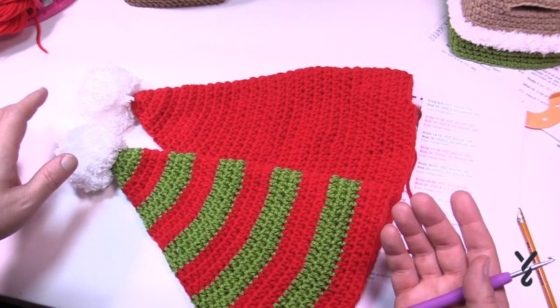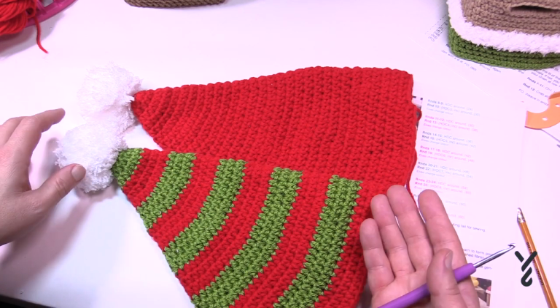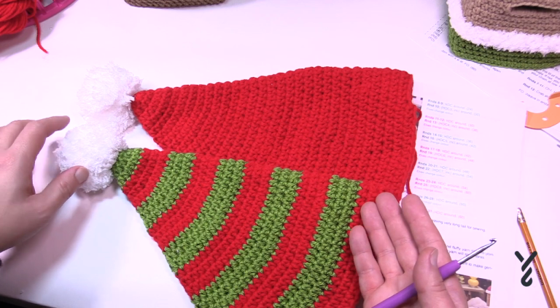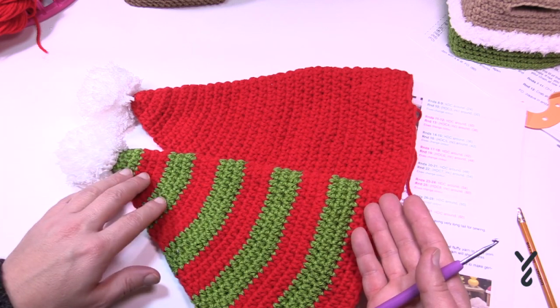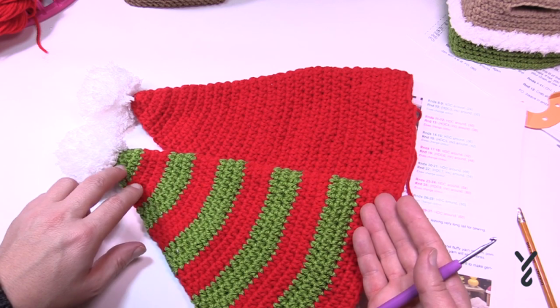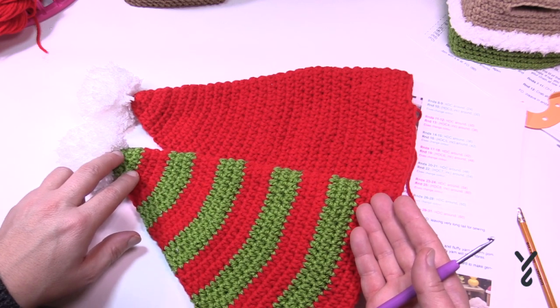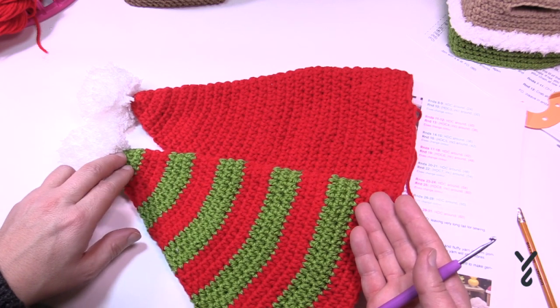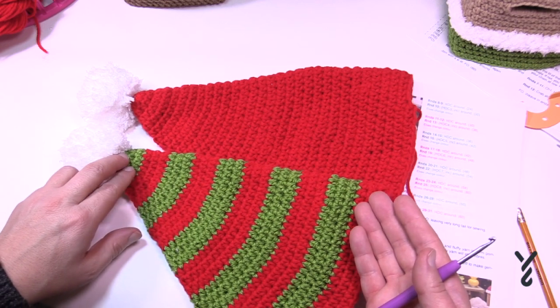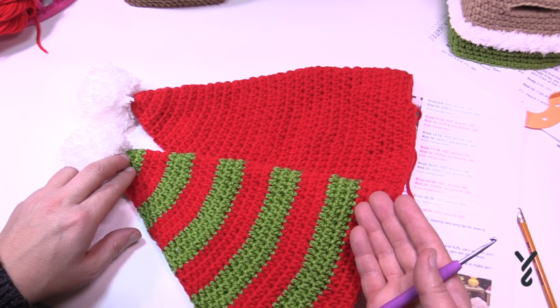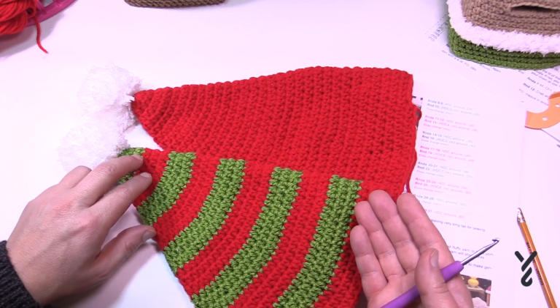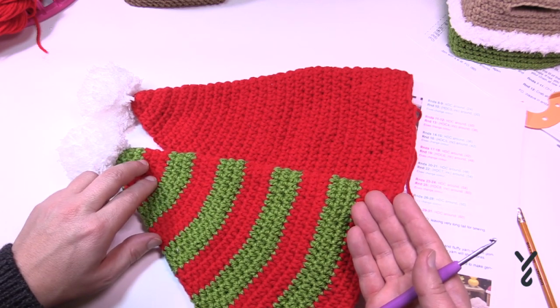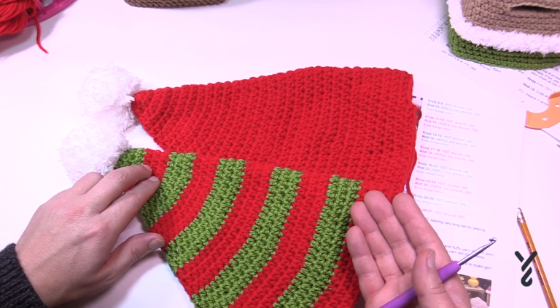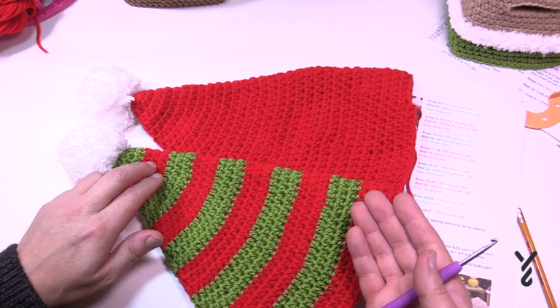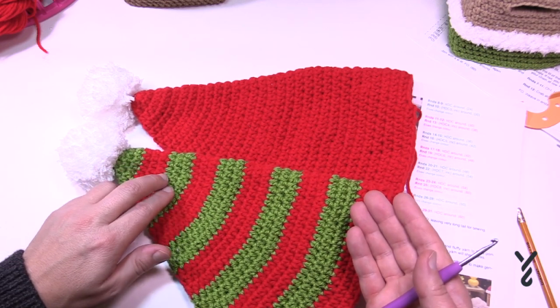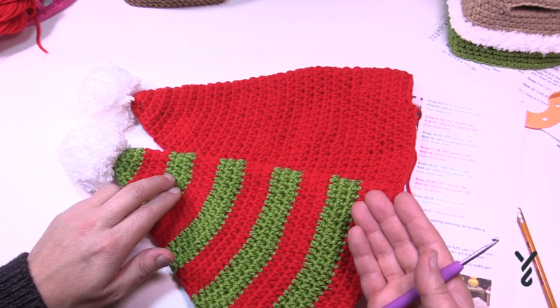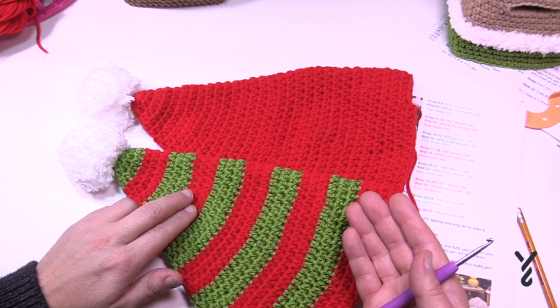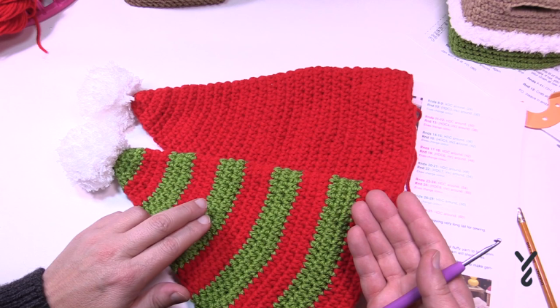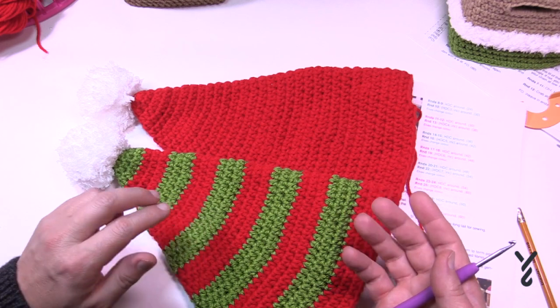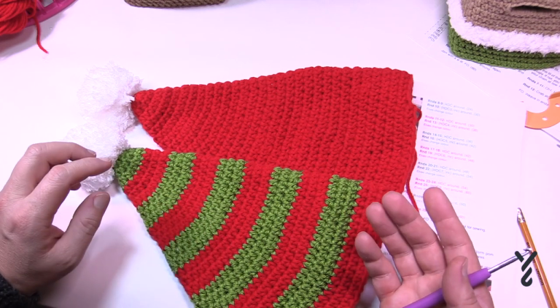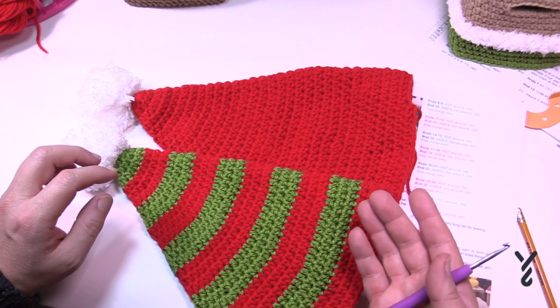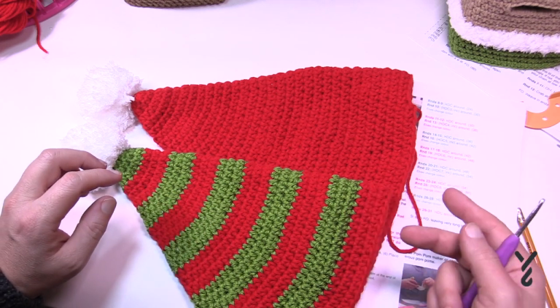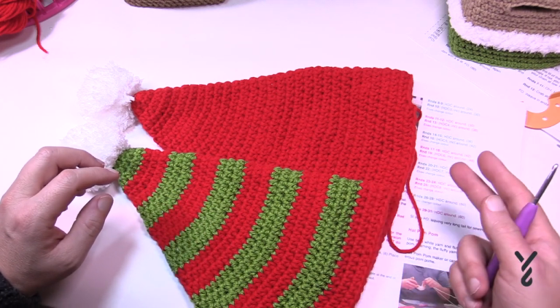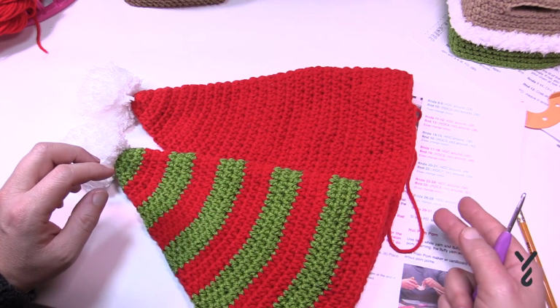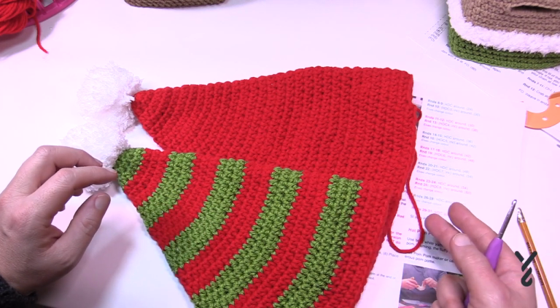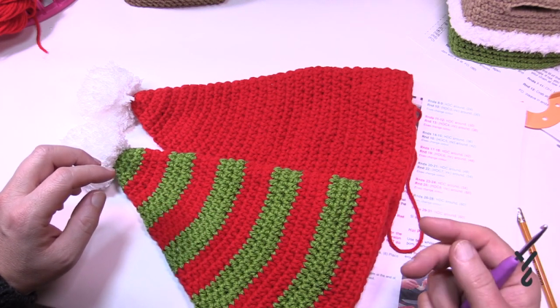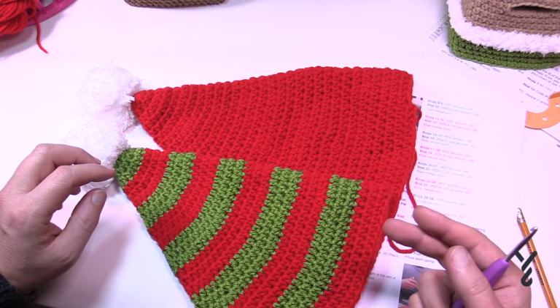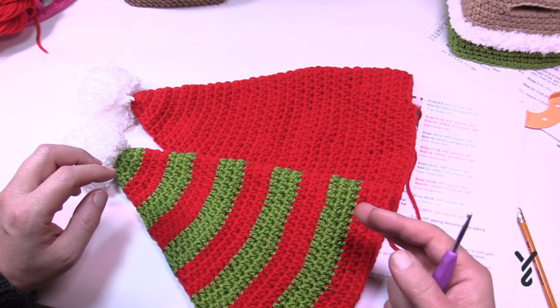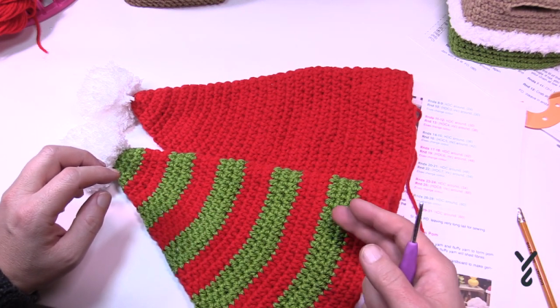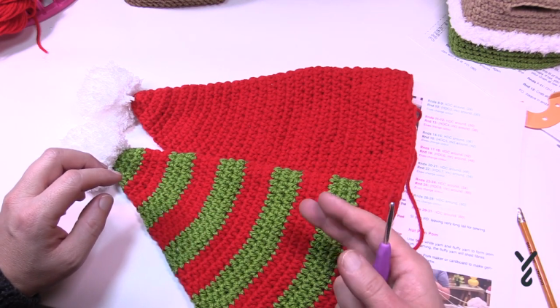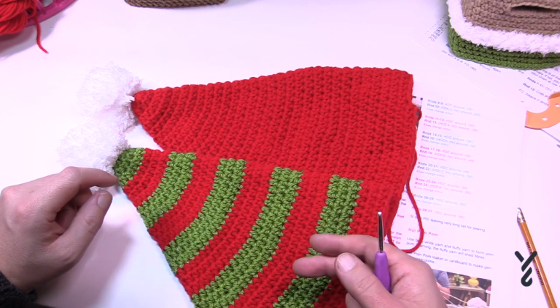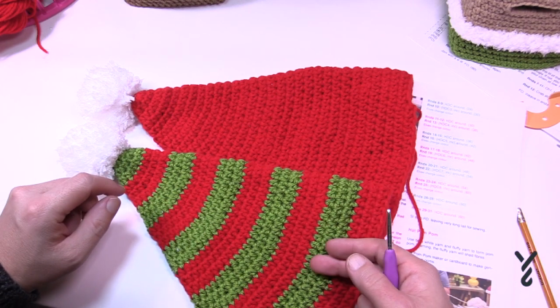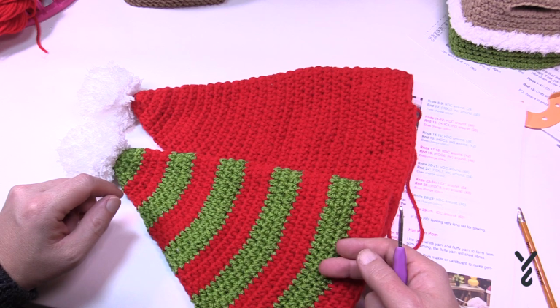If you're doing the striped one, the first four rows are green and then three red, three green, three red, three green. I've written the instructions in a way that you'll be able to follow along.